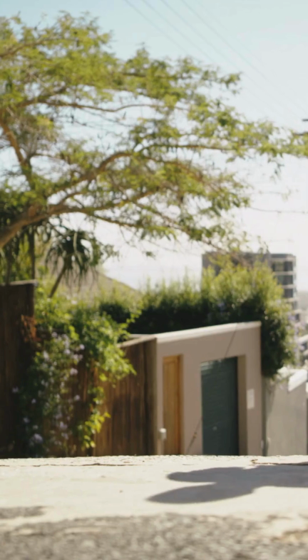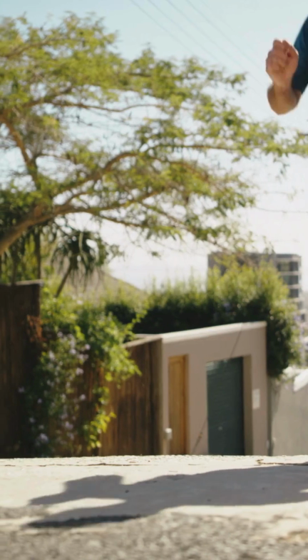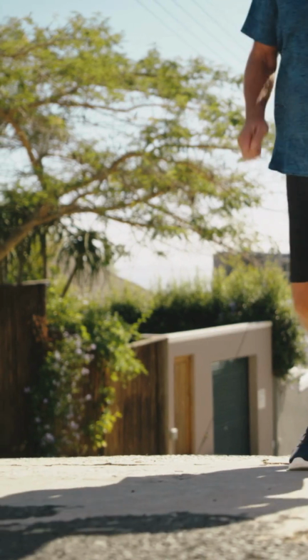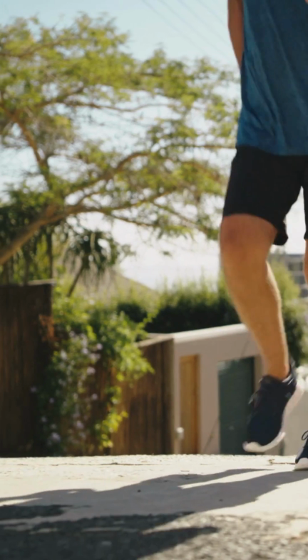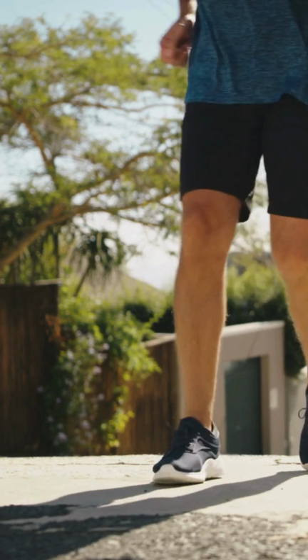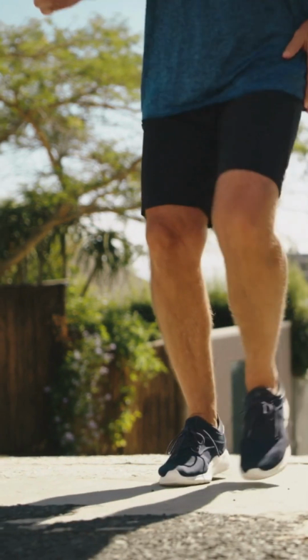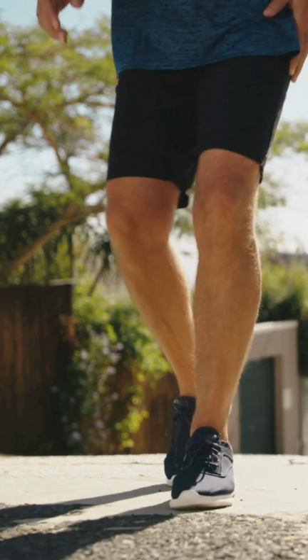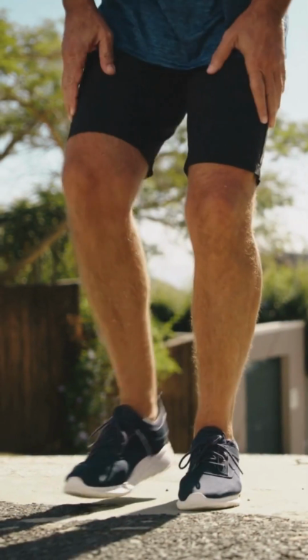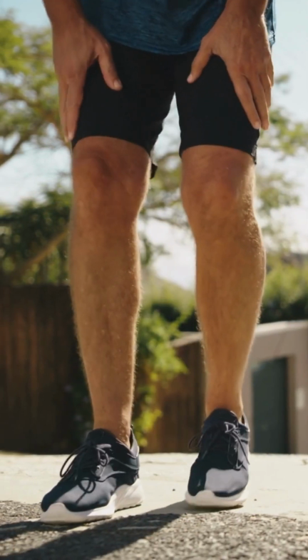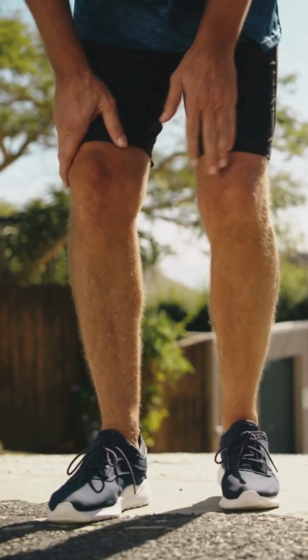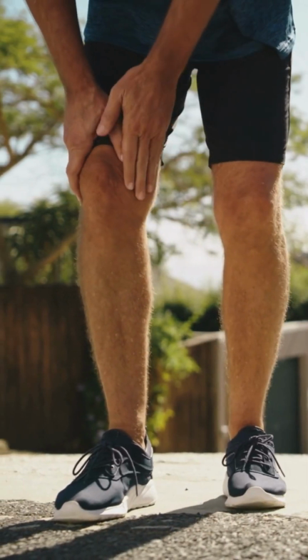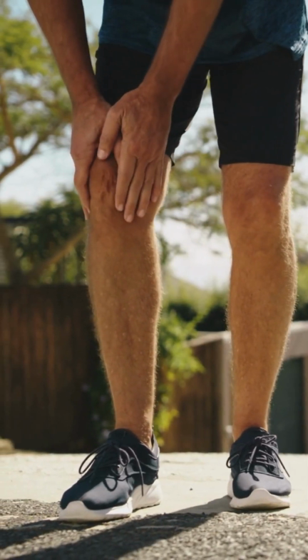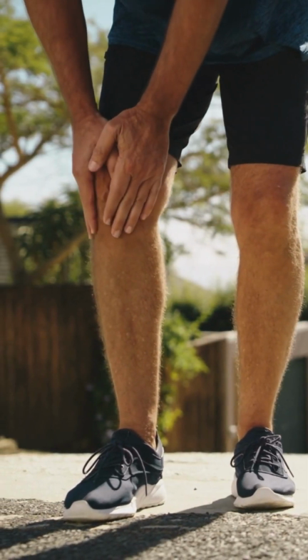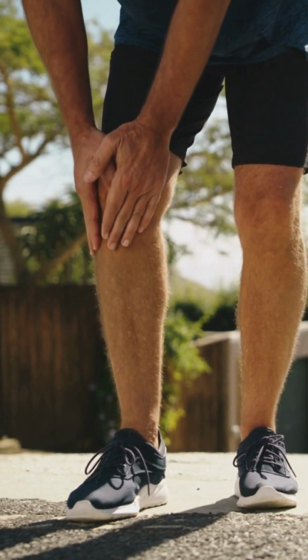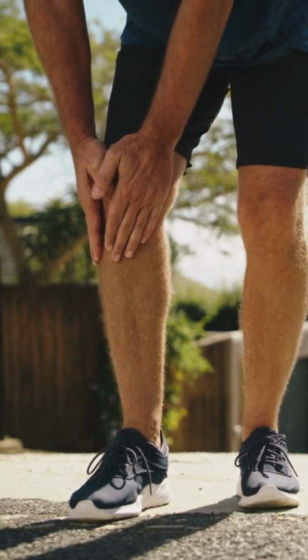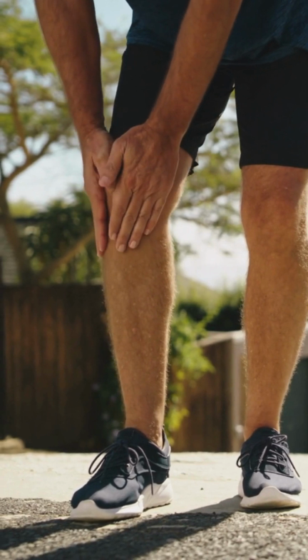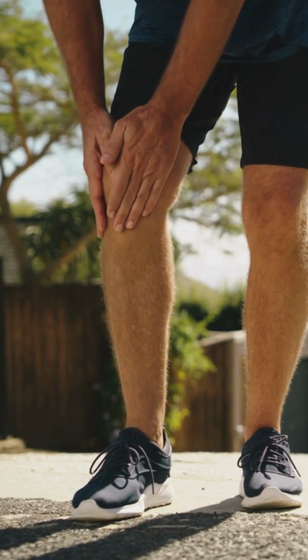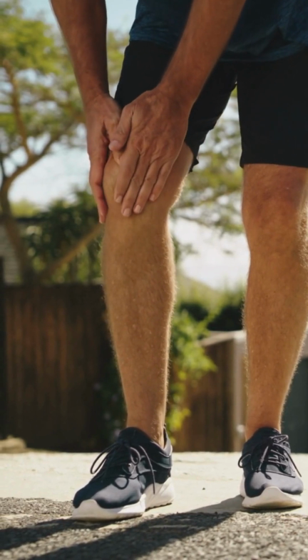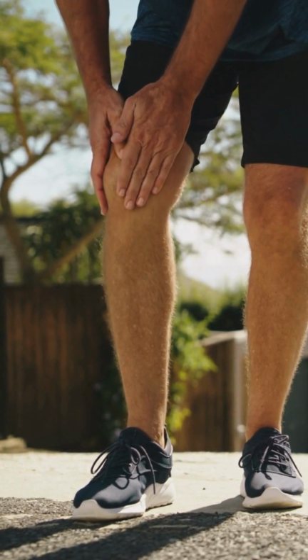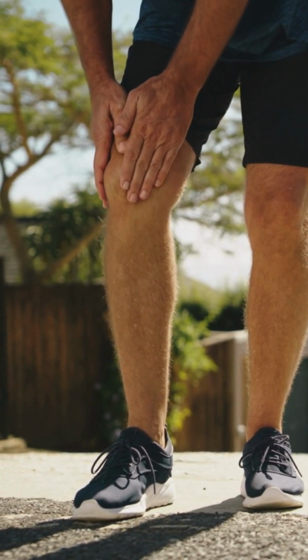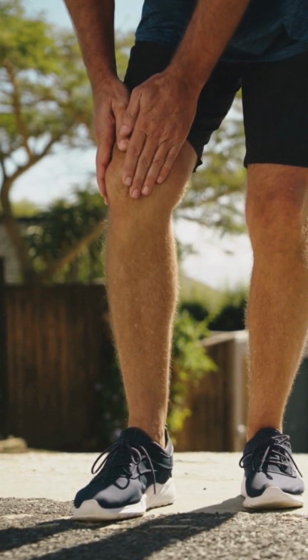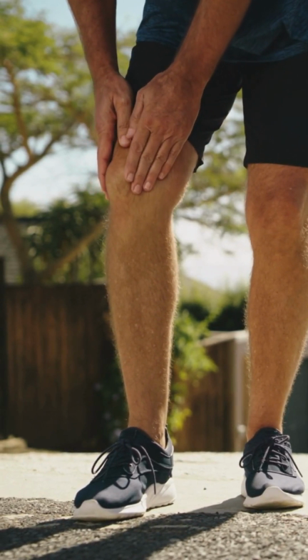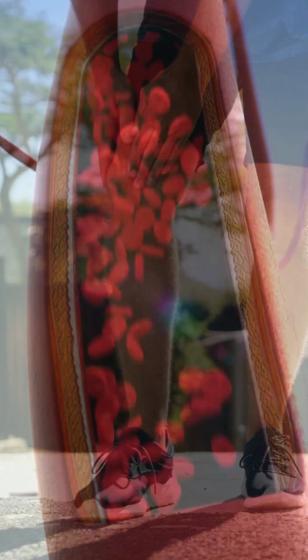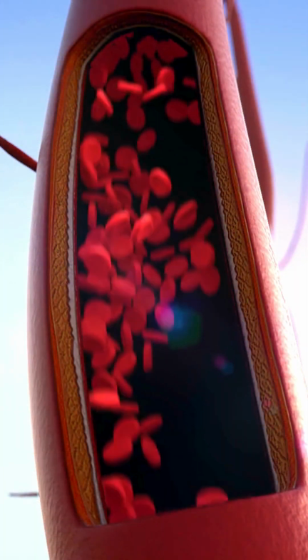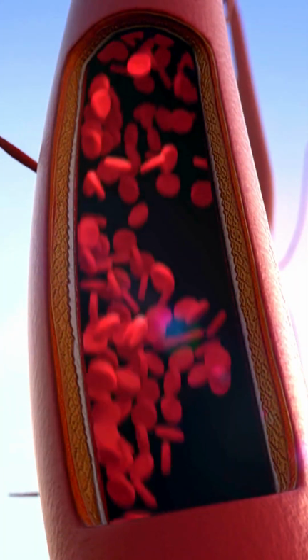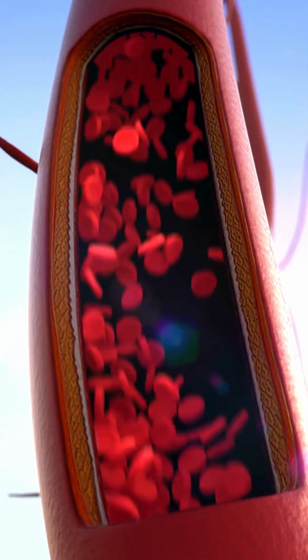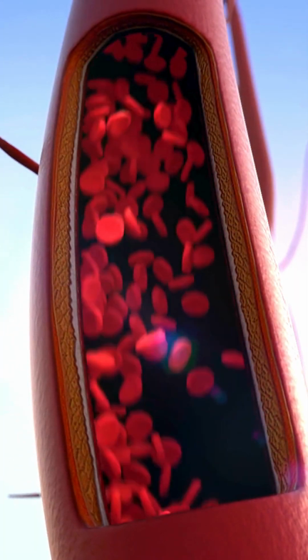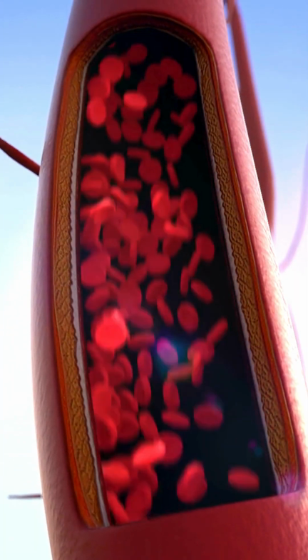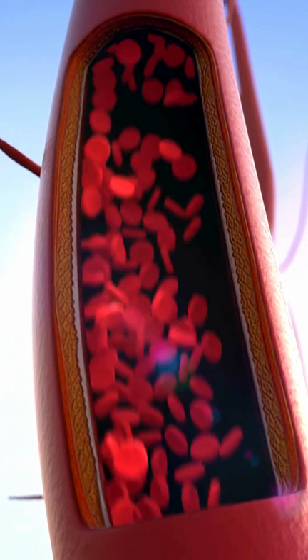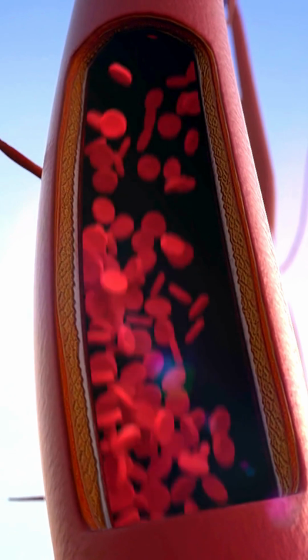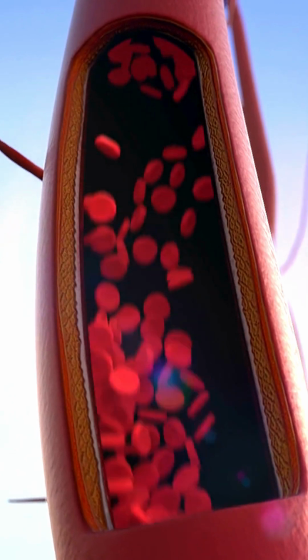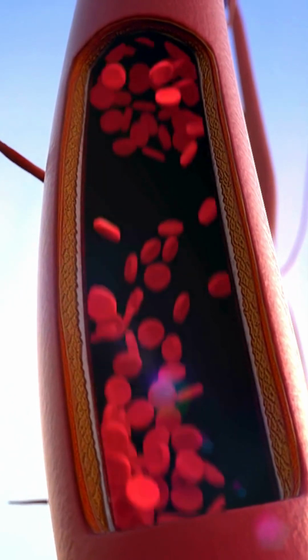Do you feel leg pain? It might be more than just a passing discomfort. It could be caused by peripheral artery disease, or PAD. PAD occurs when the arteries in your legs become narrowed or blocked, restricting blood flow.